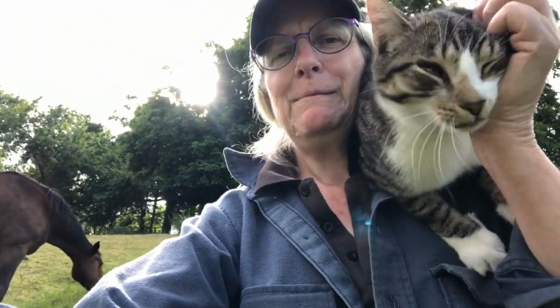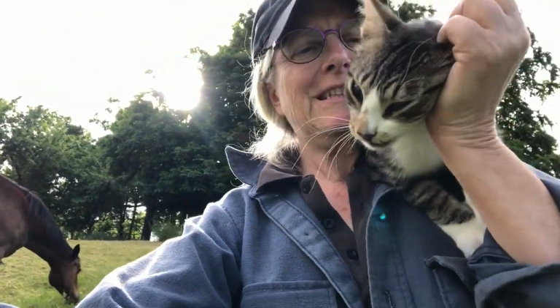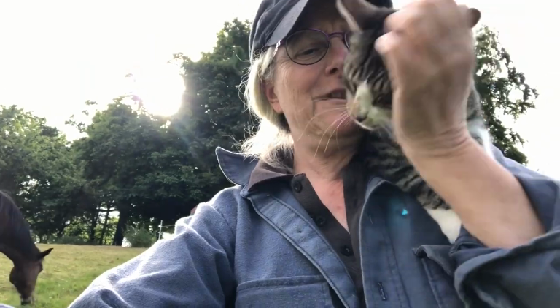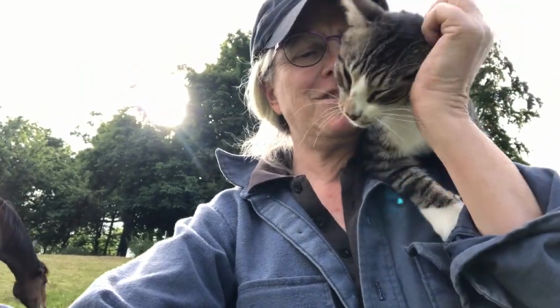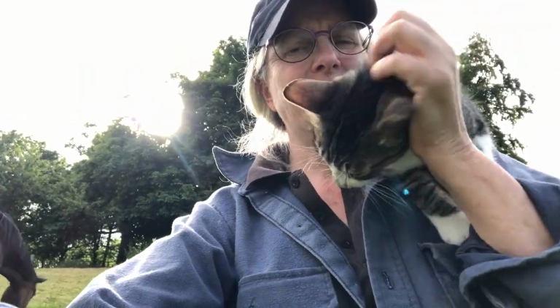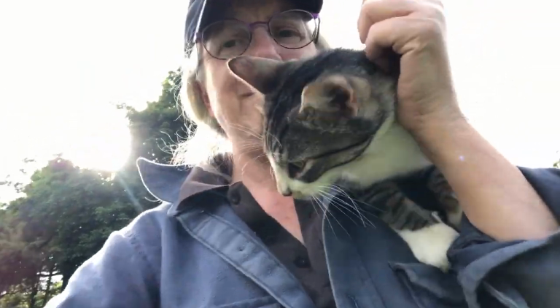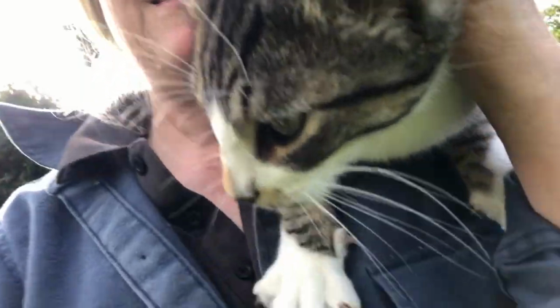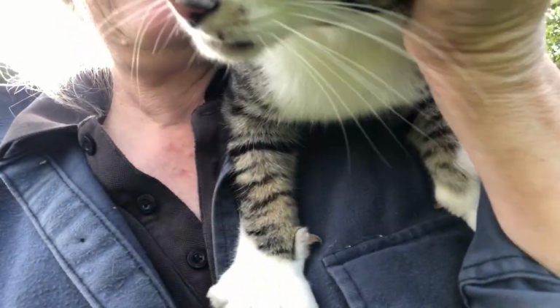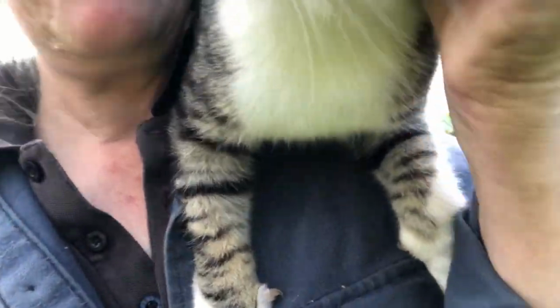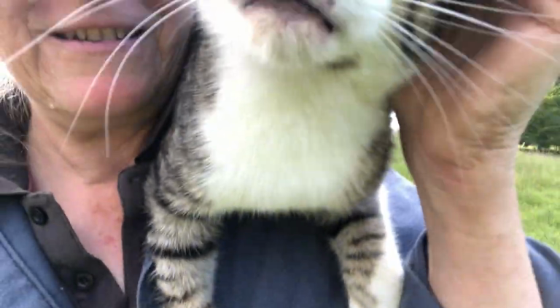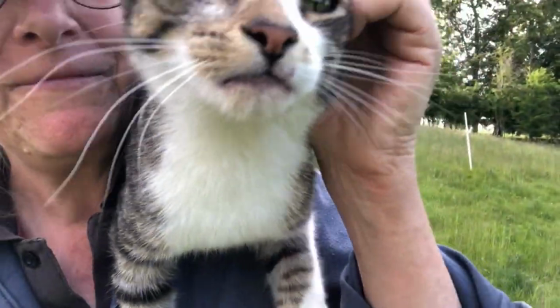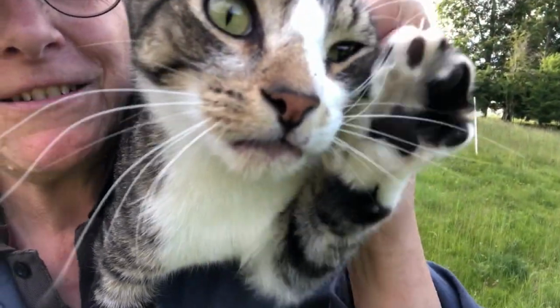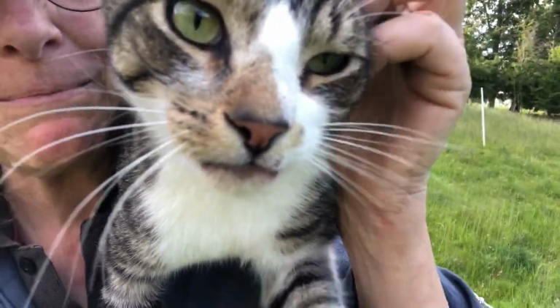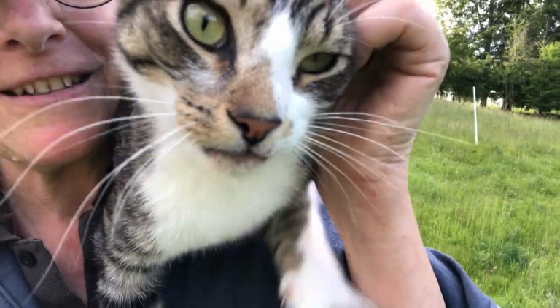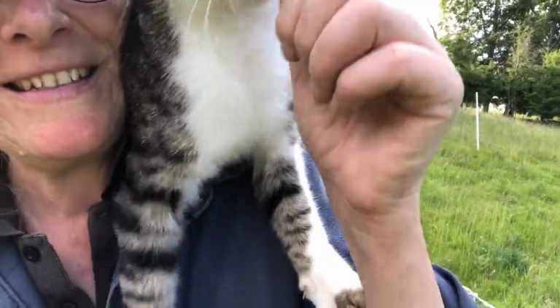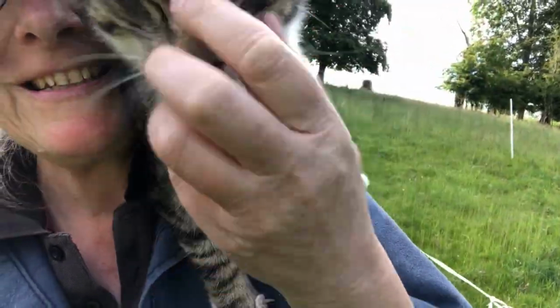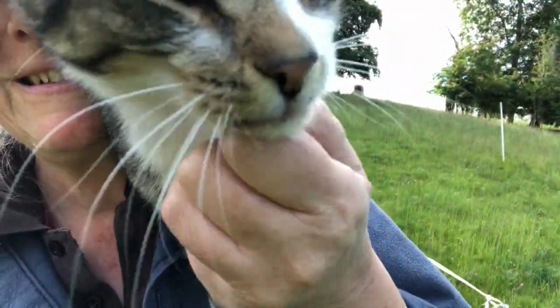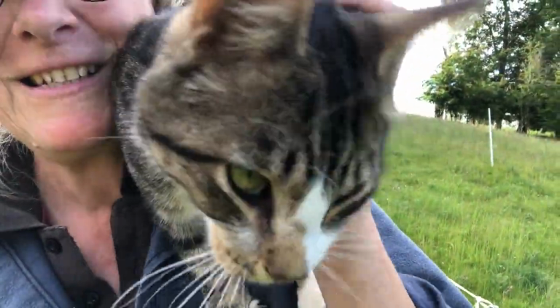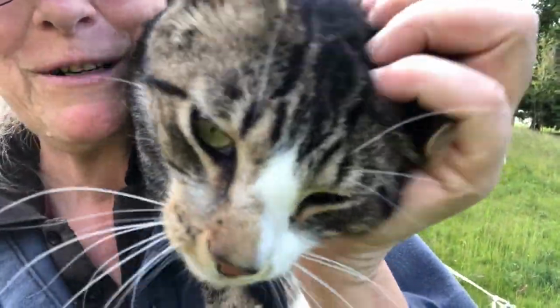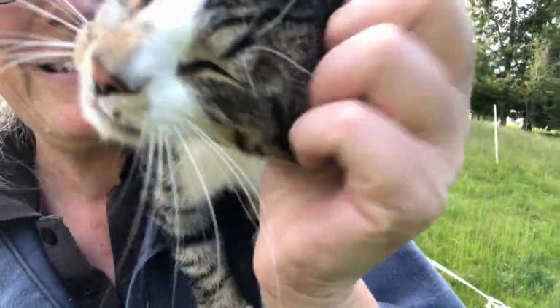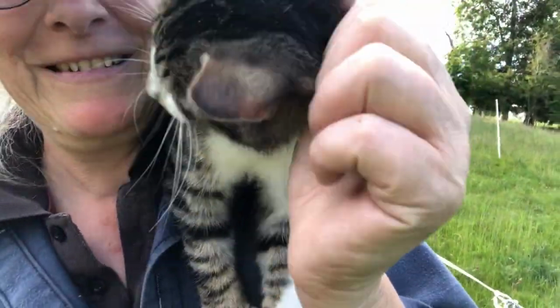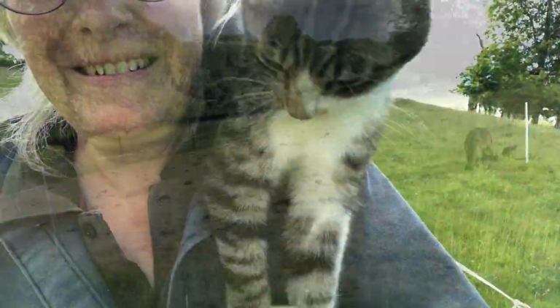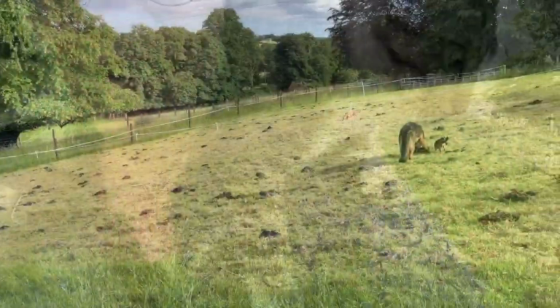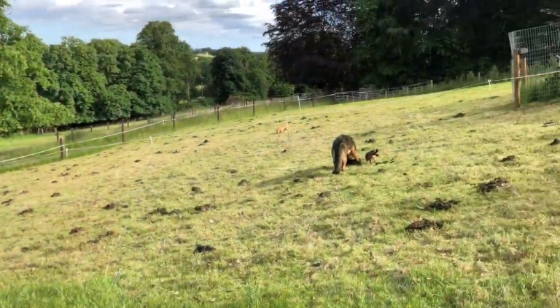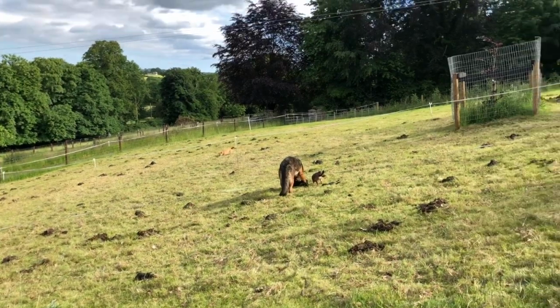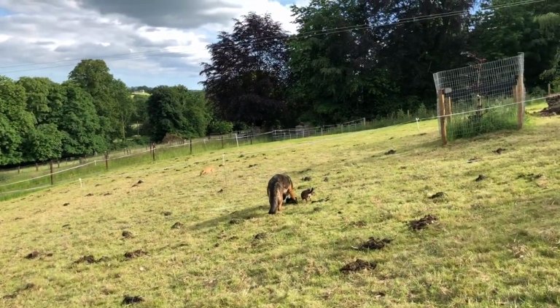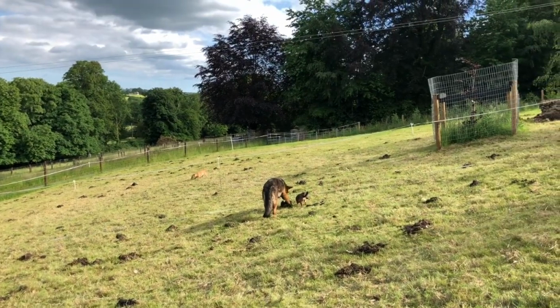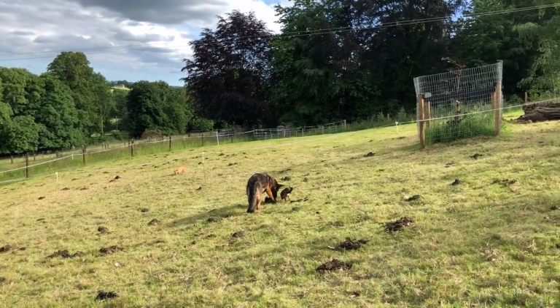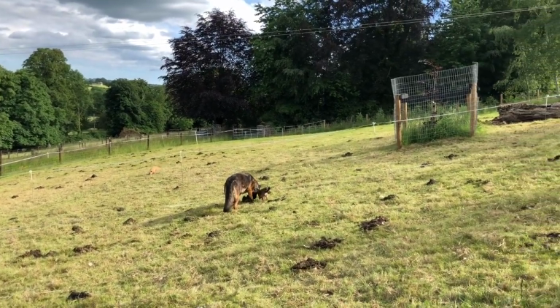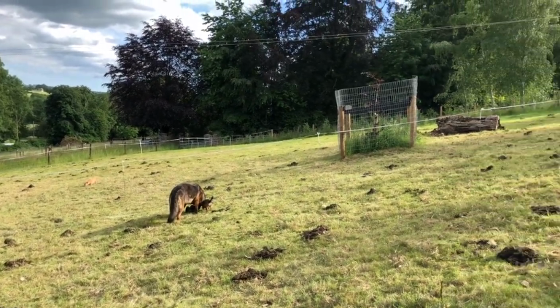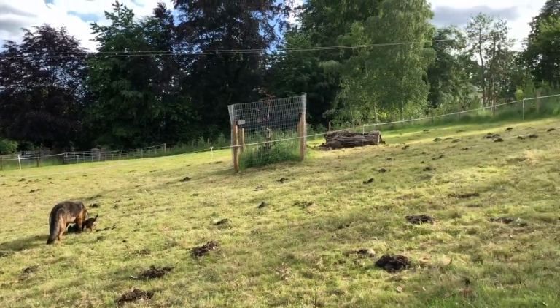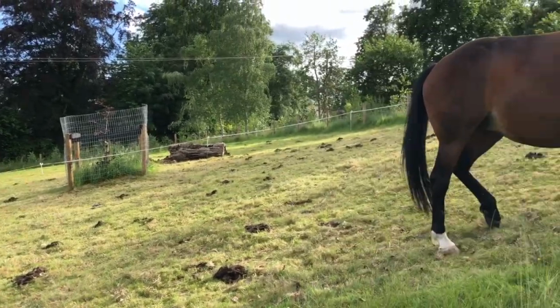Purring time. He has got such a purr. So as you can see, the dogs are having a lovely time helping themselves to fresh horse manure.